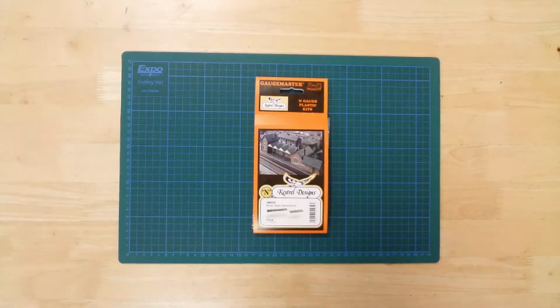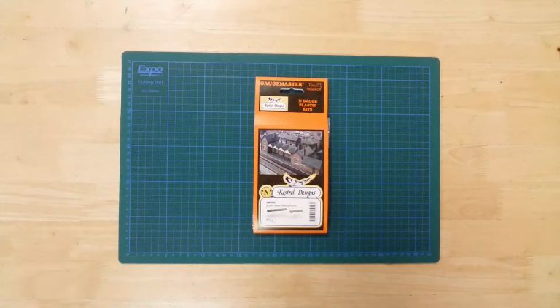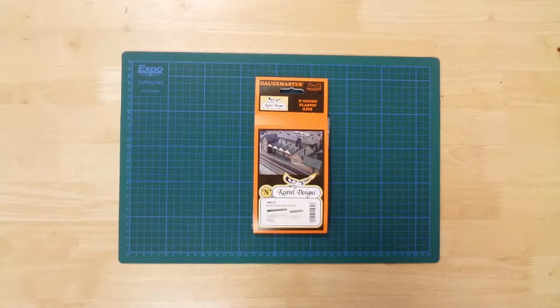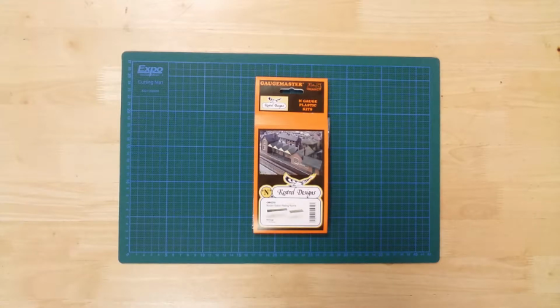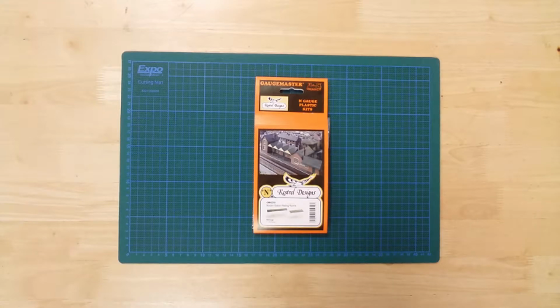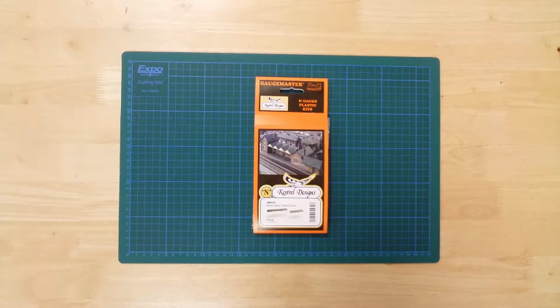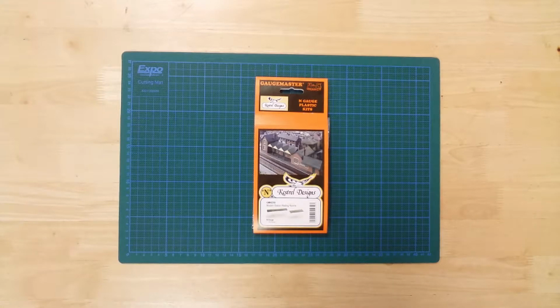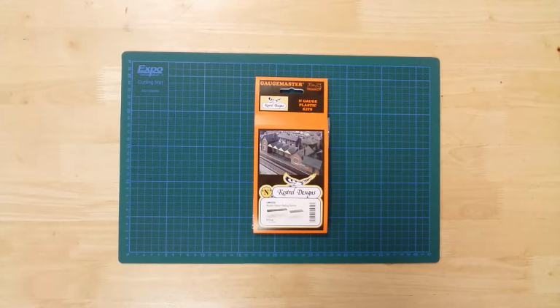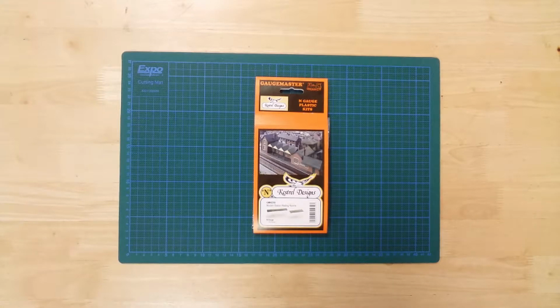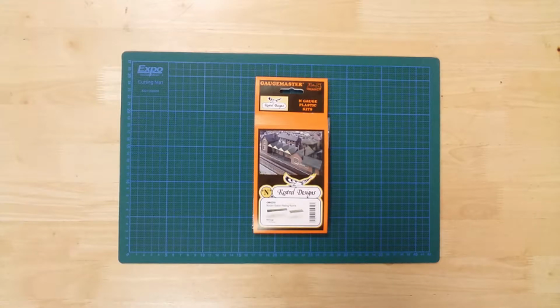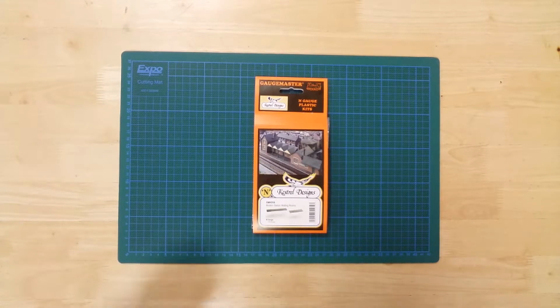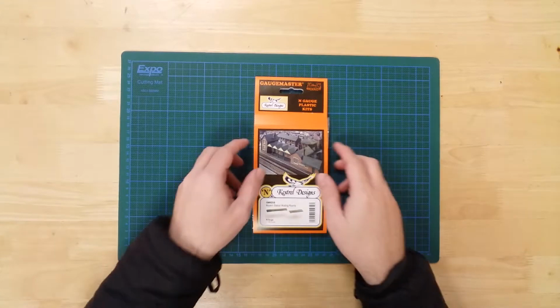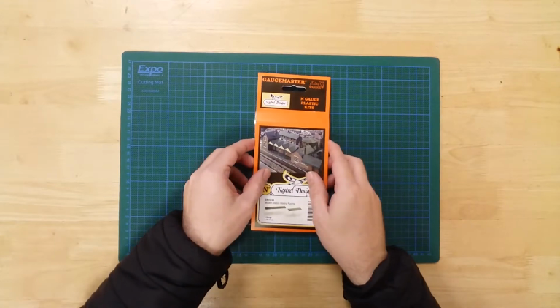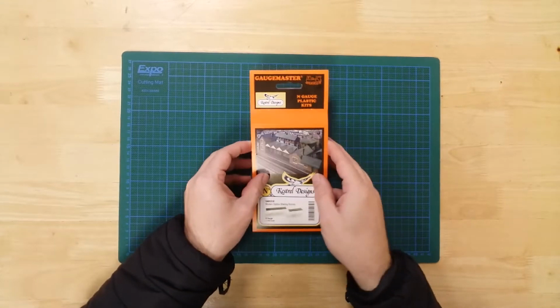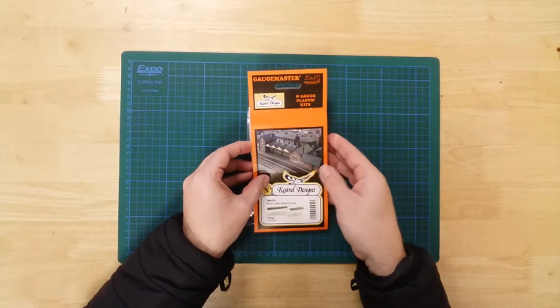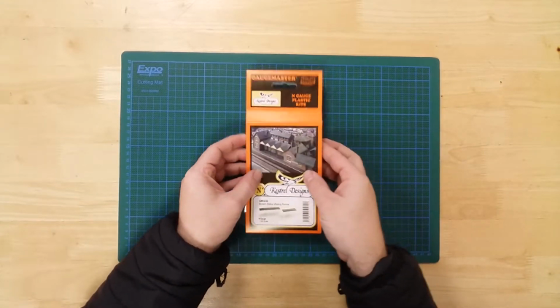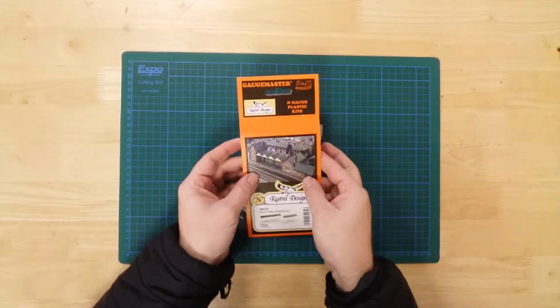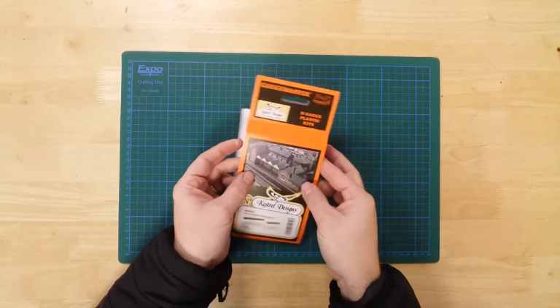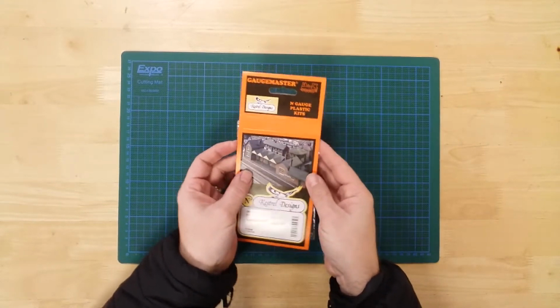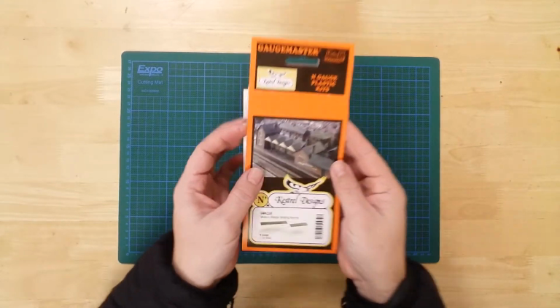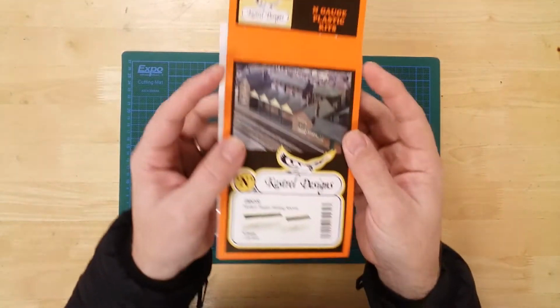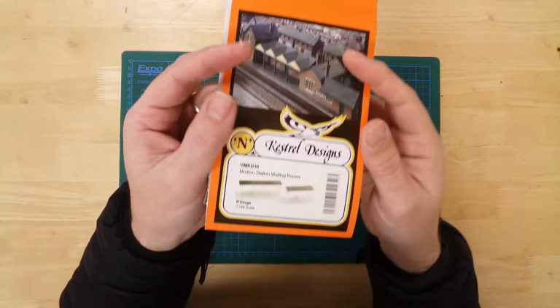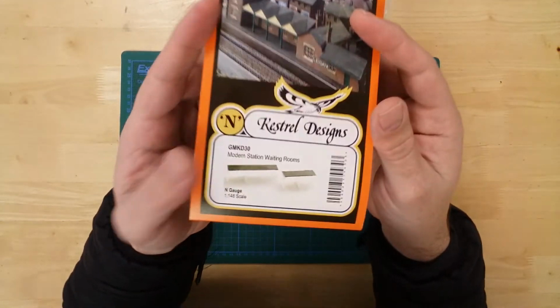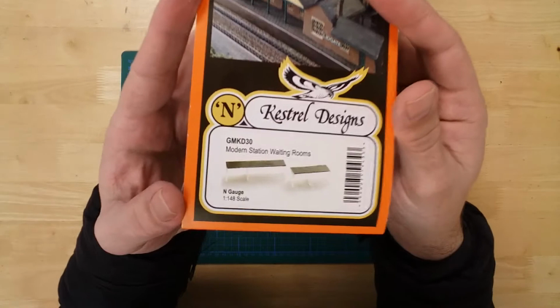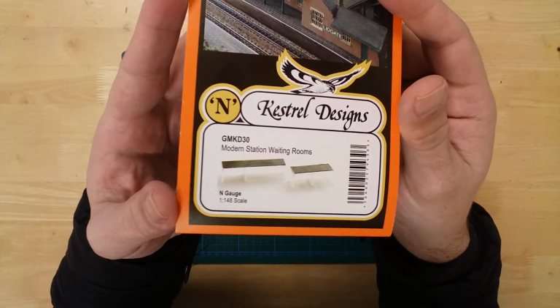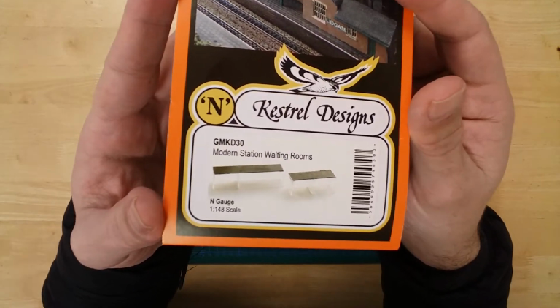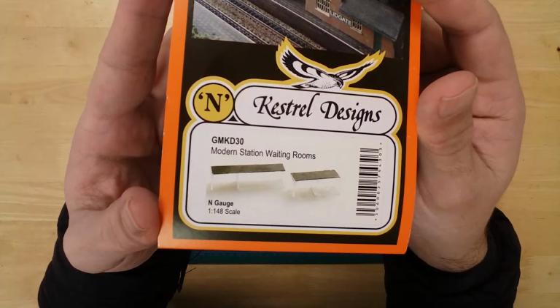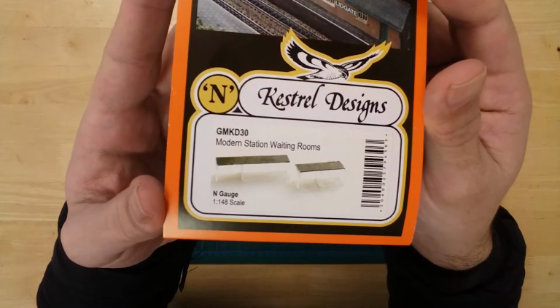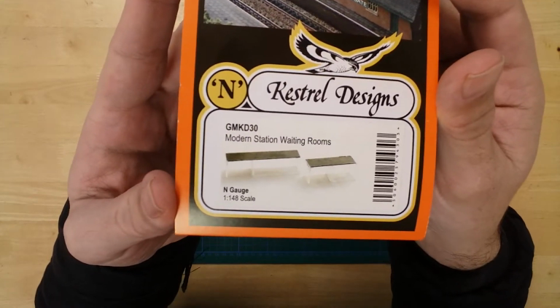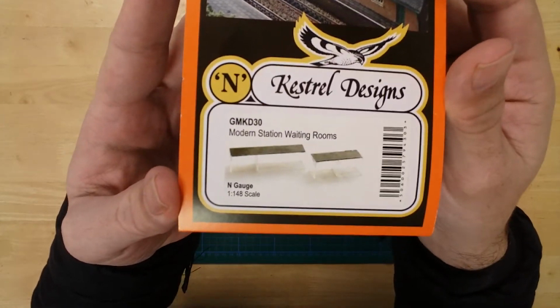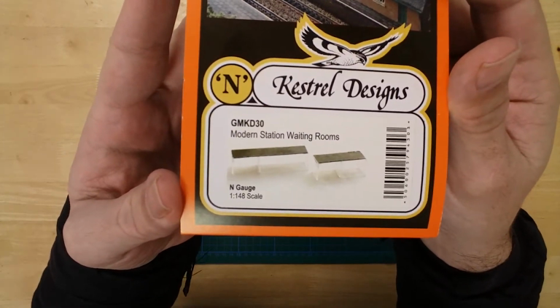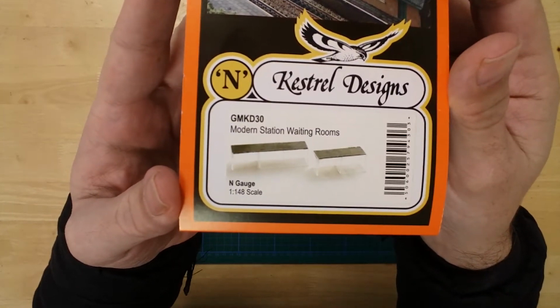This is a set of two modern station waiting rooms with glass design by Gauge Master. It is a plastic kit that requires assembly and is part of their Kestrel Designs range.